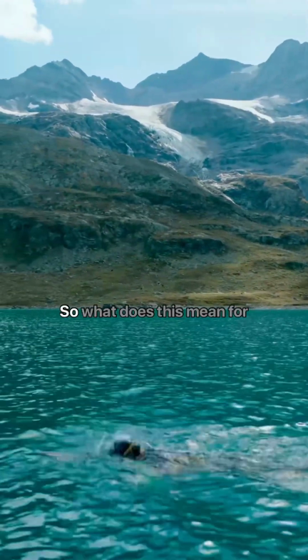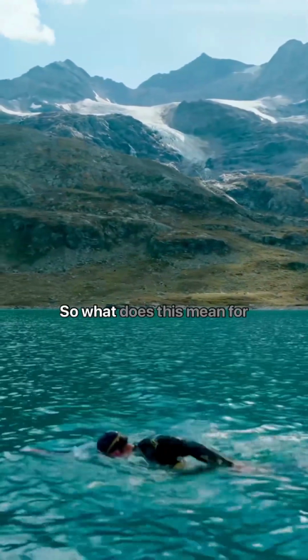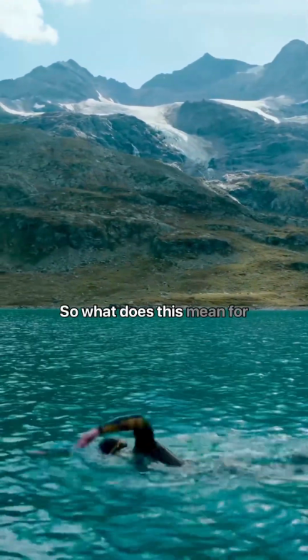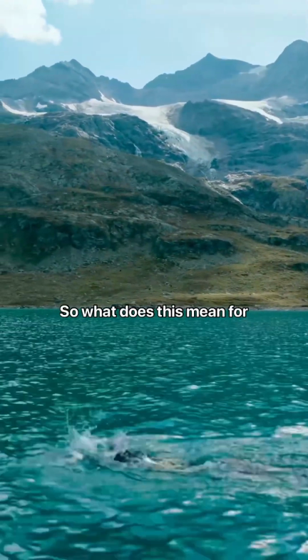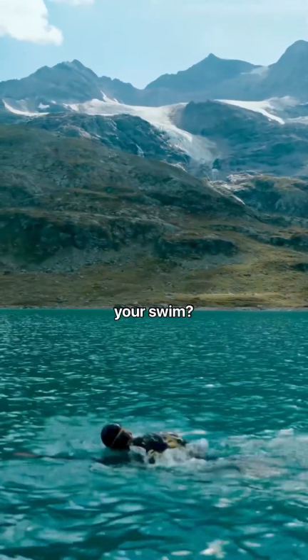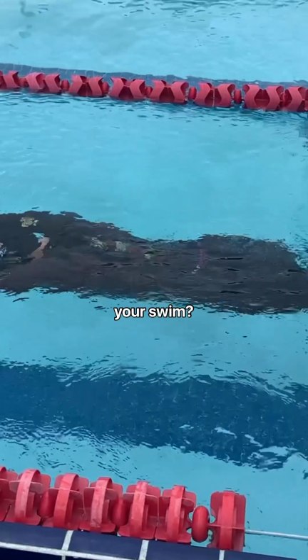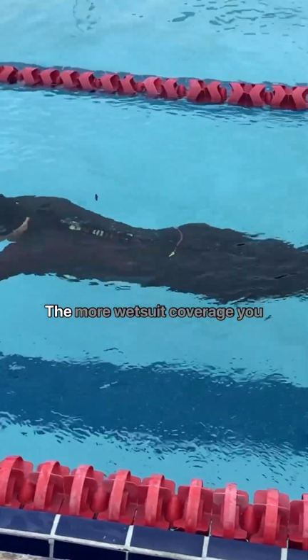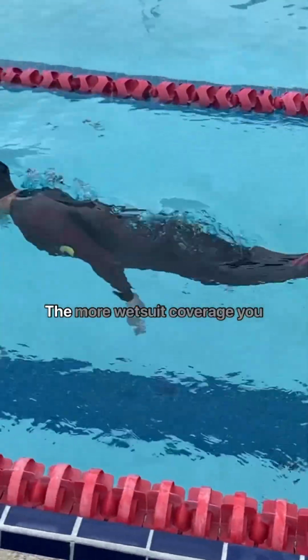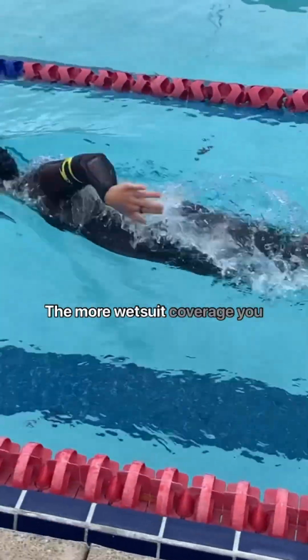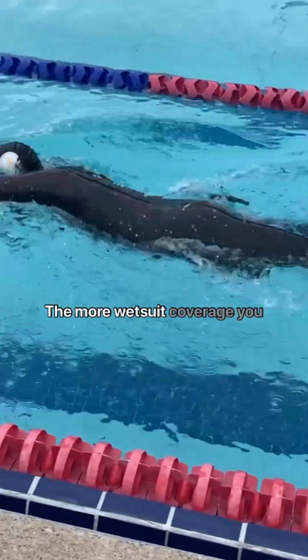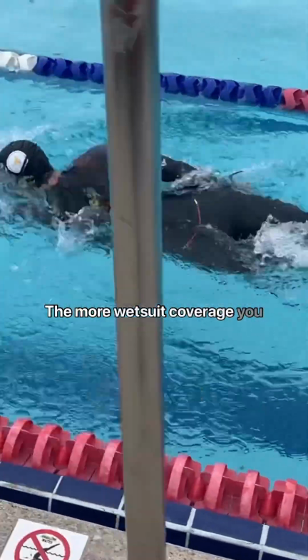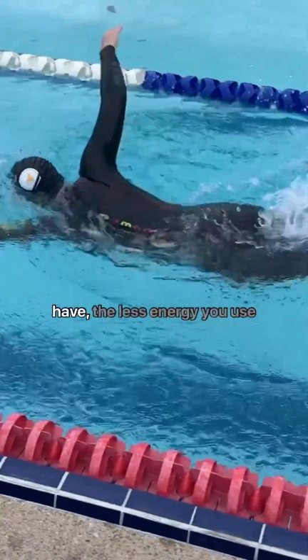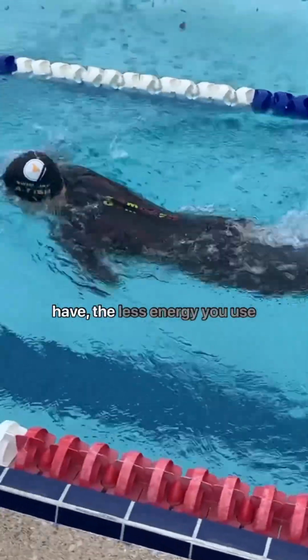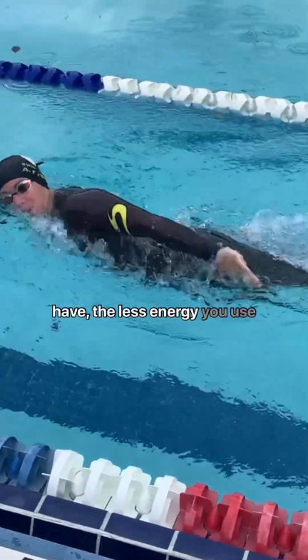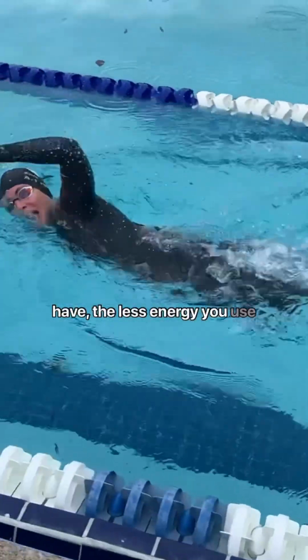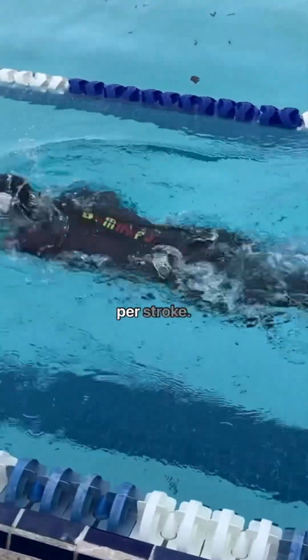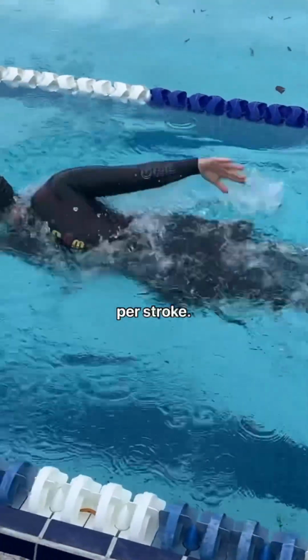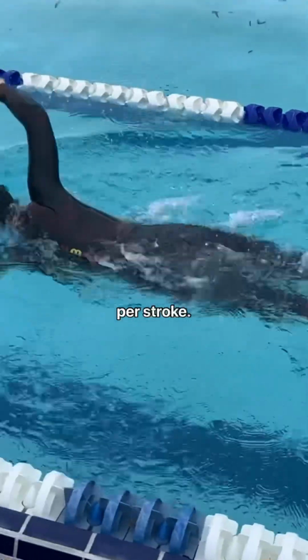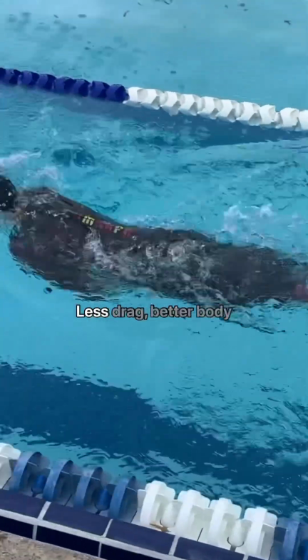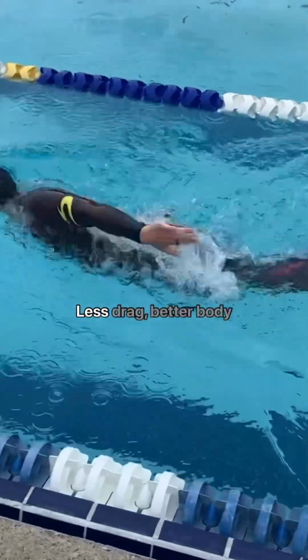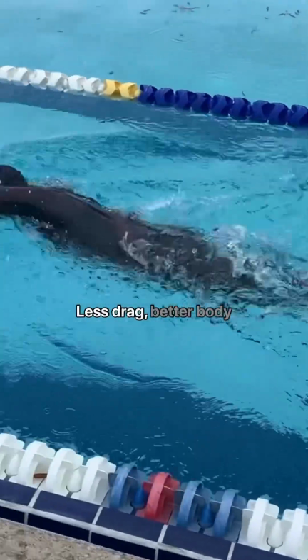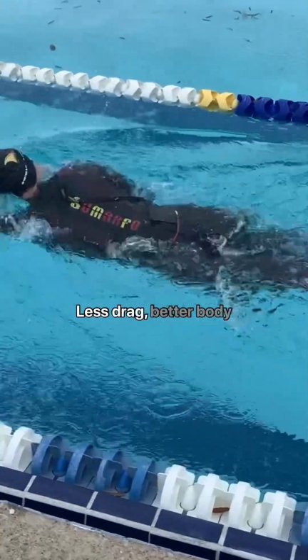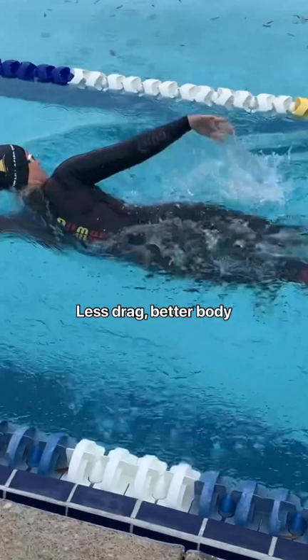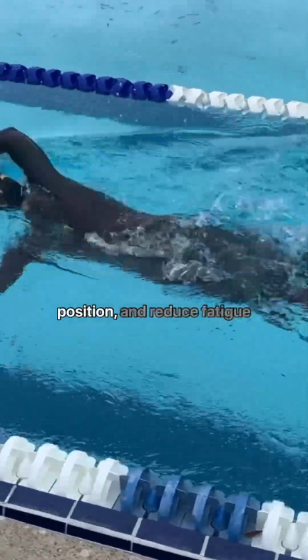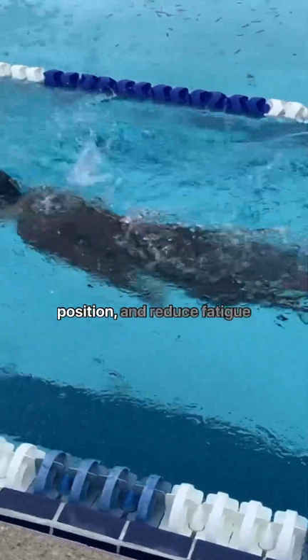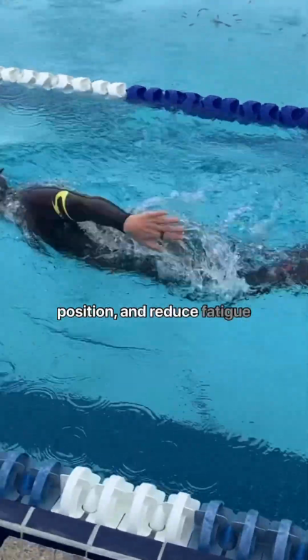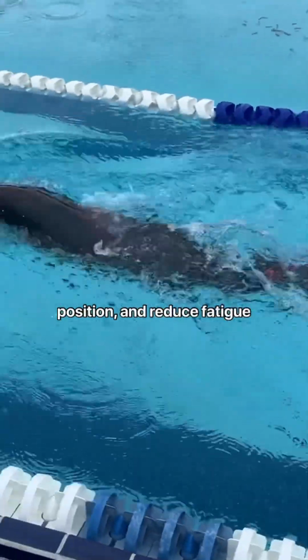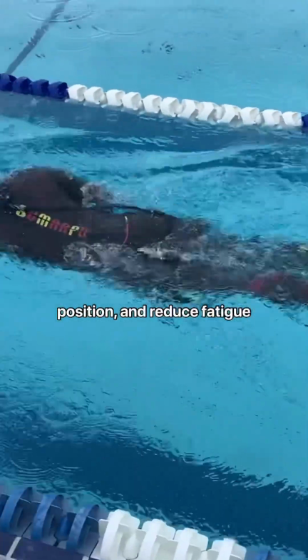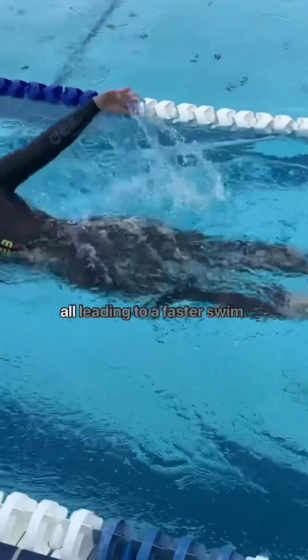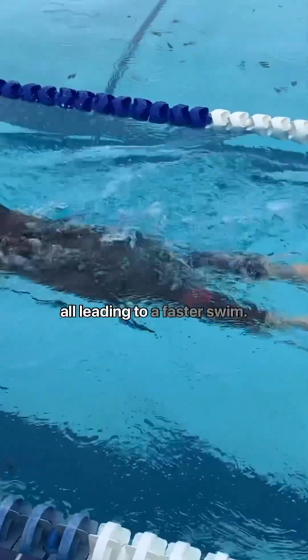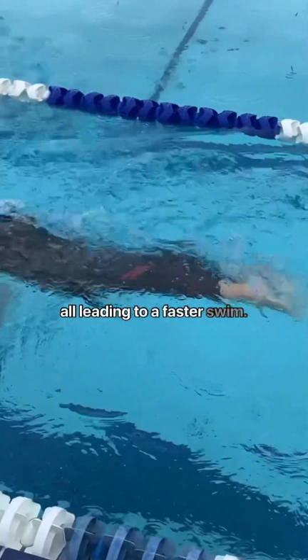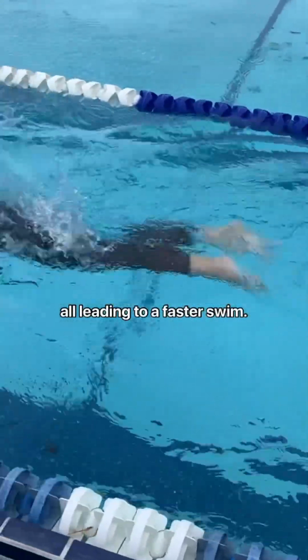So what does this mean for your swim? The more wetsuit coverage you have, the less energy you use per stroke — less drag, better body position, and reduced fatigue, all leading to a faster swim.